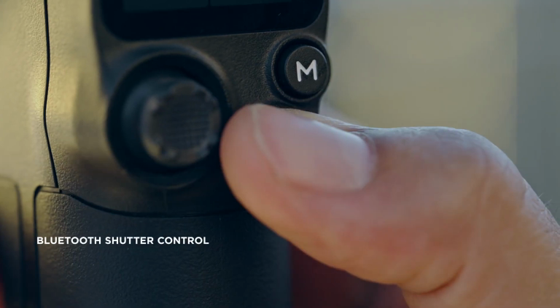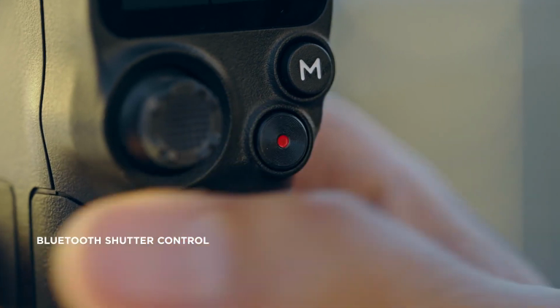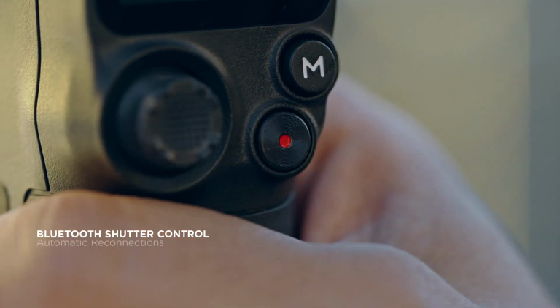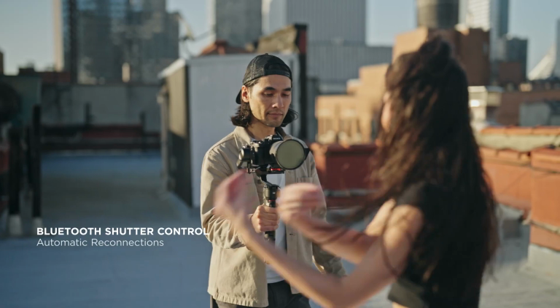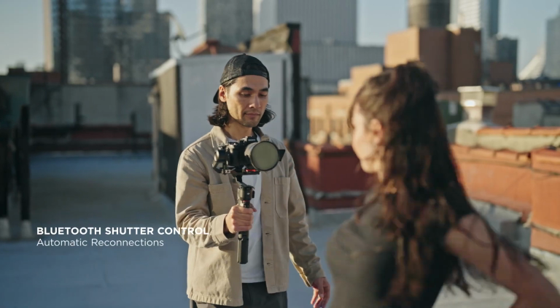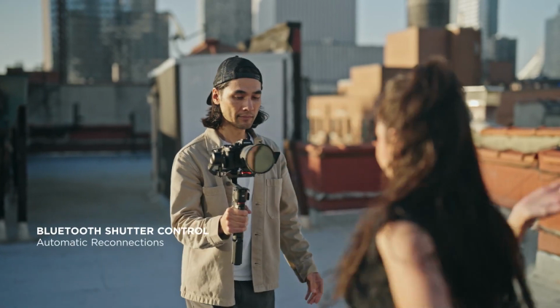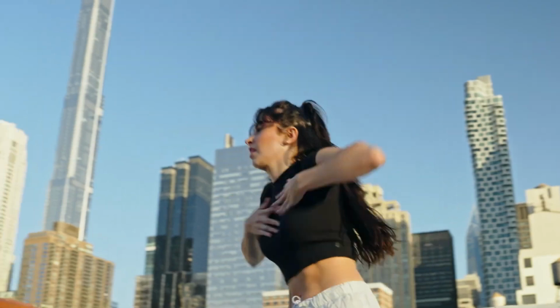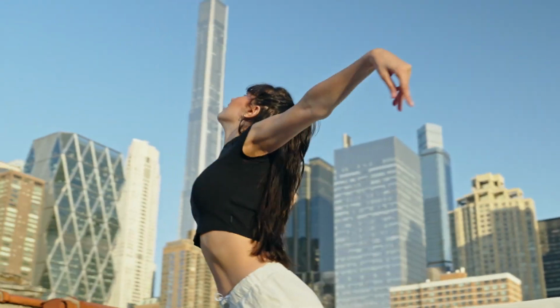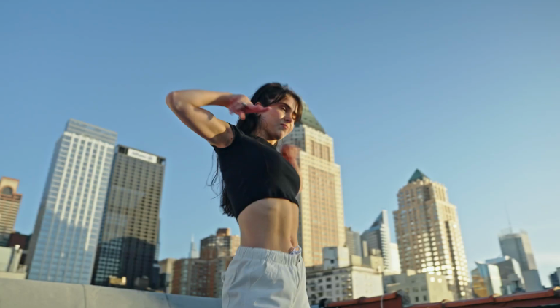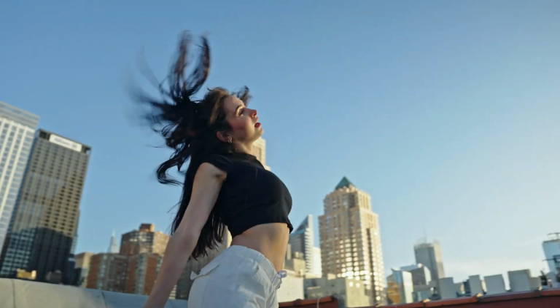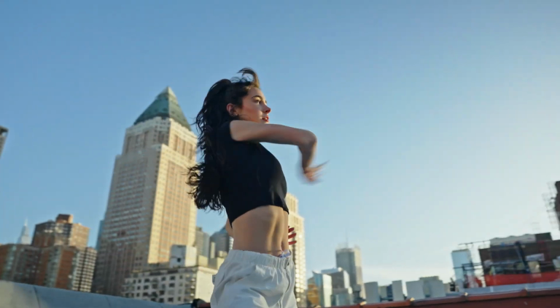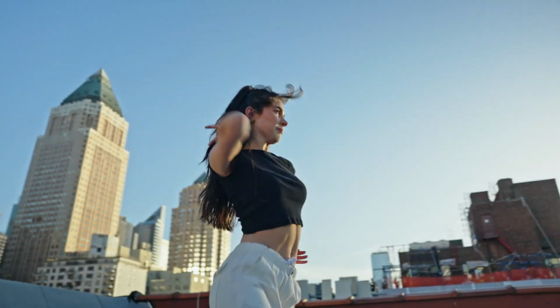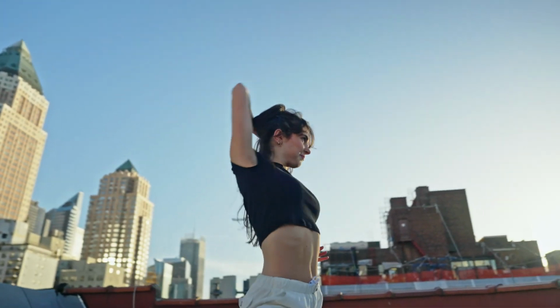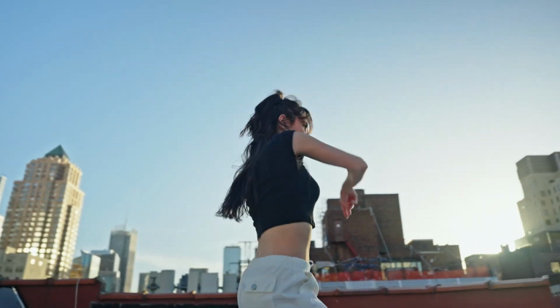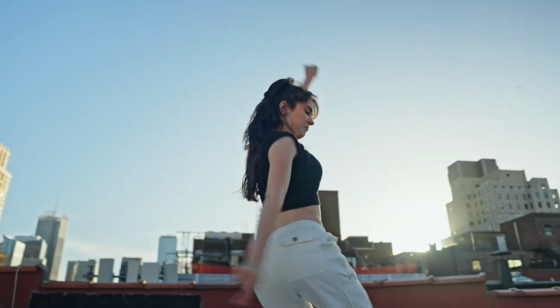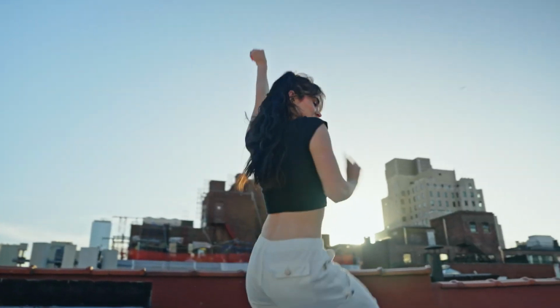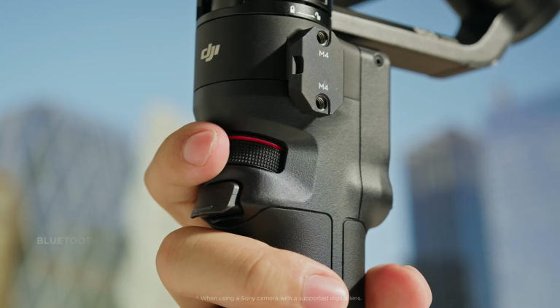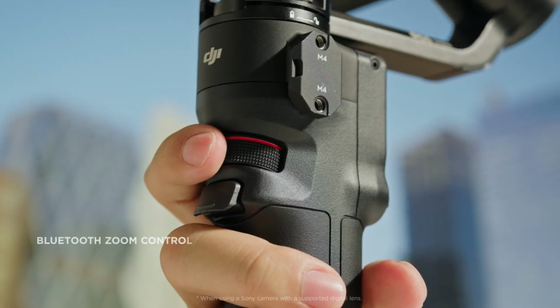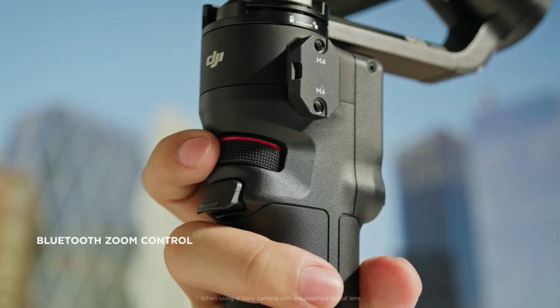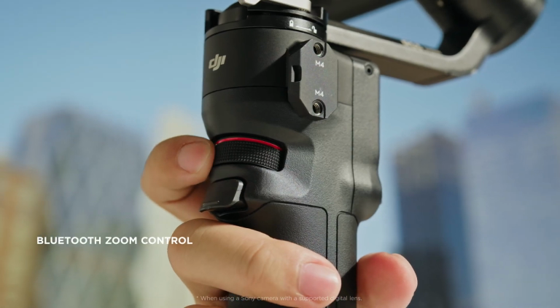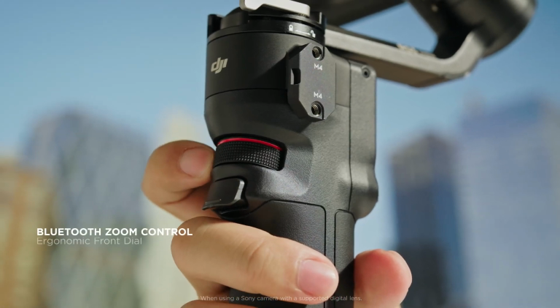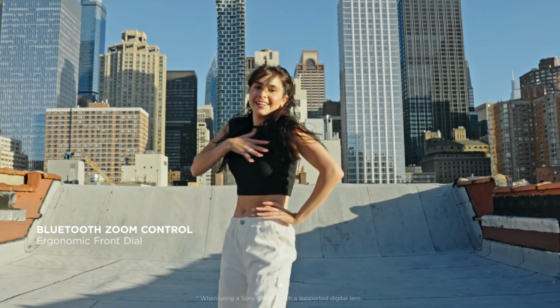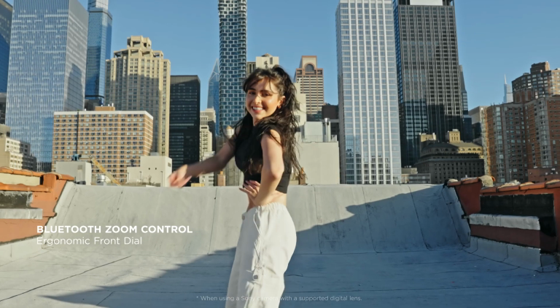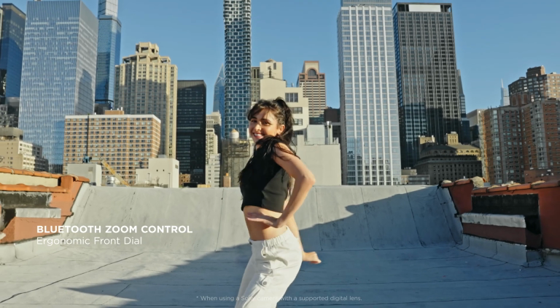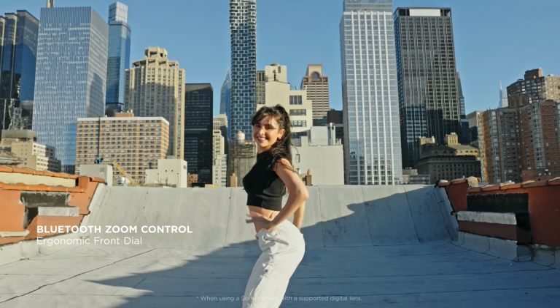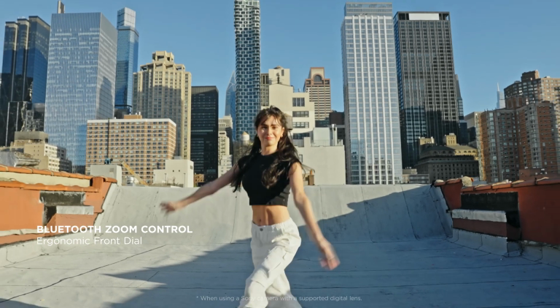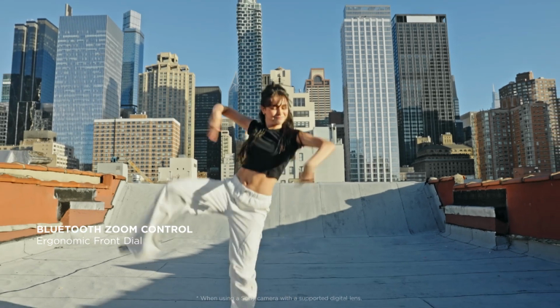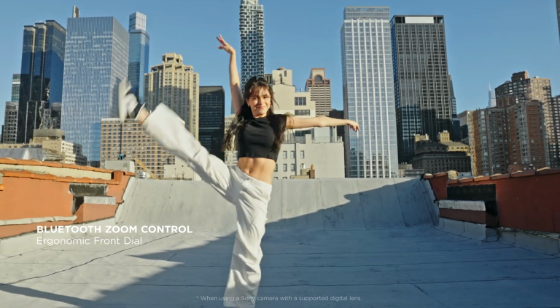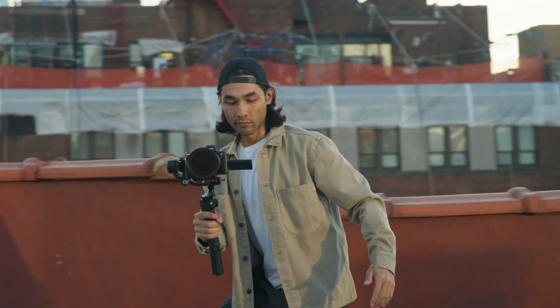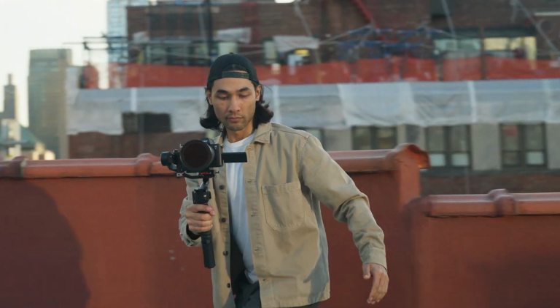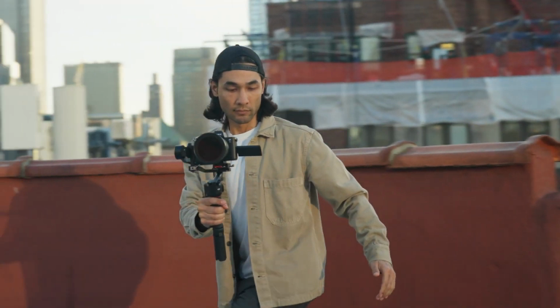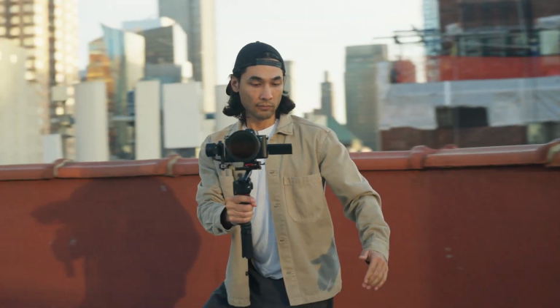Integrated Bluetooth shutter means direct recording control for faster shooting when the moment demands it. And with the ergonomic front dial, it also enables optical or digital zoom without having to use a control cable.